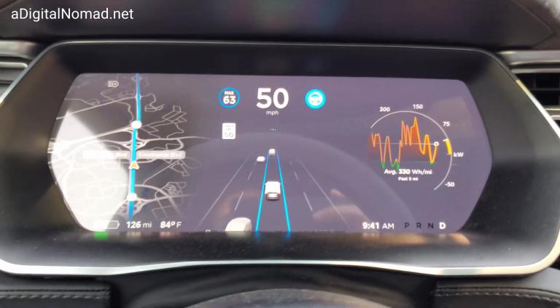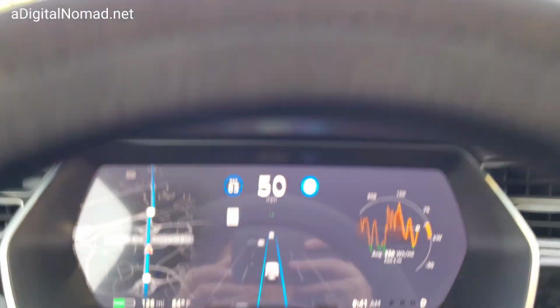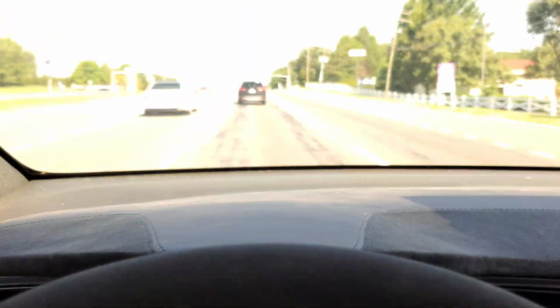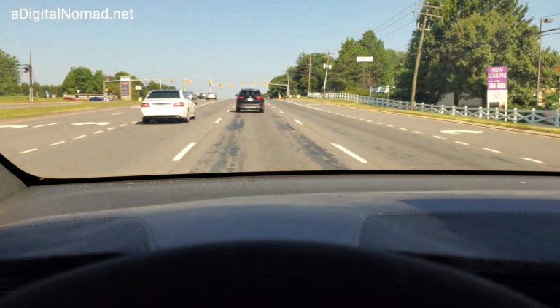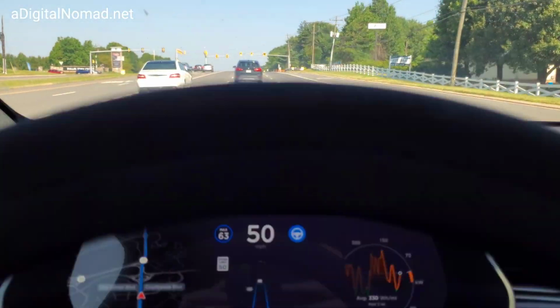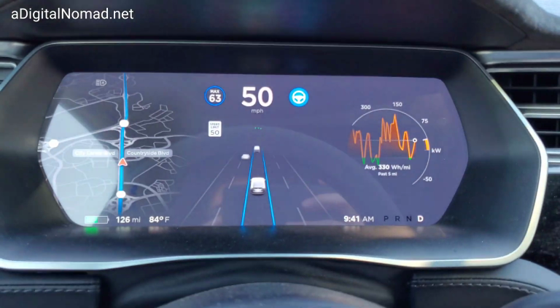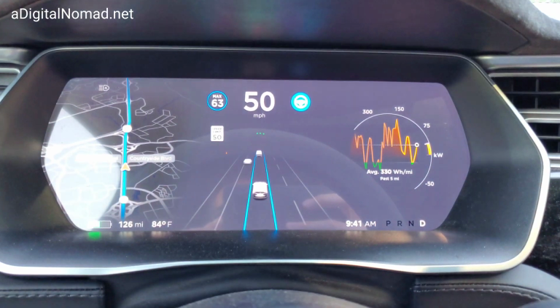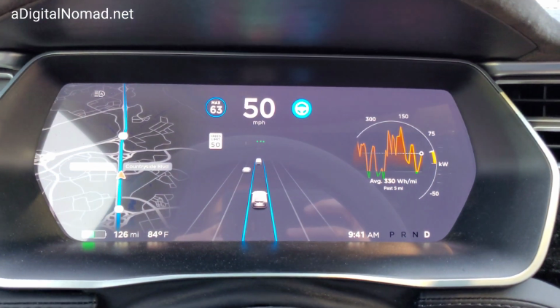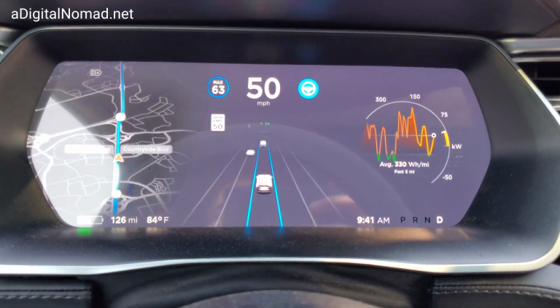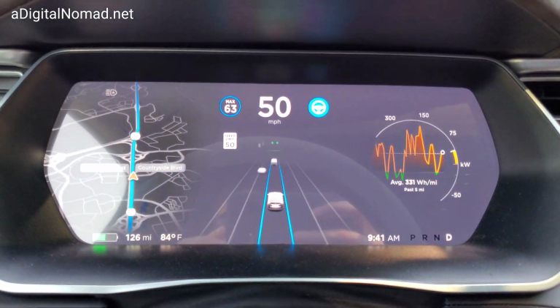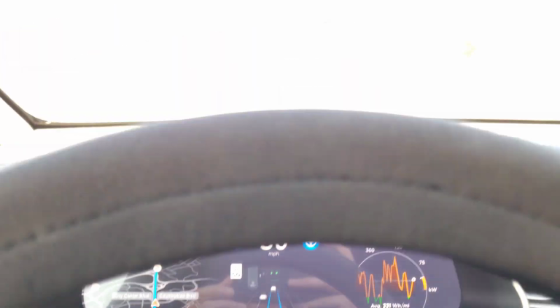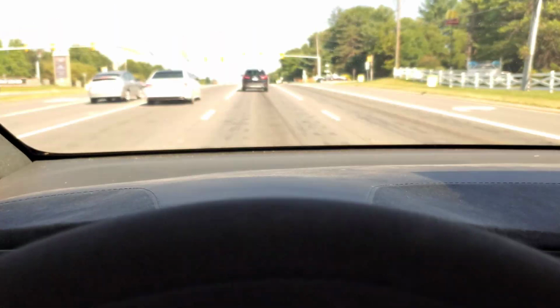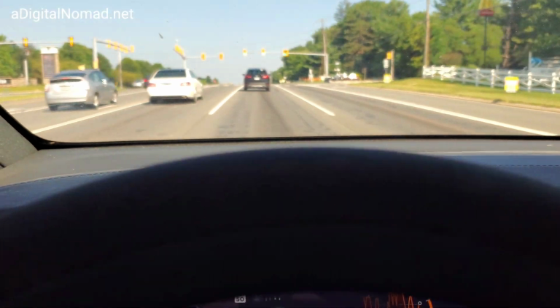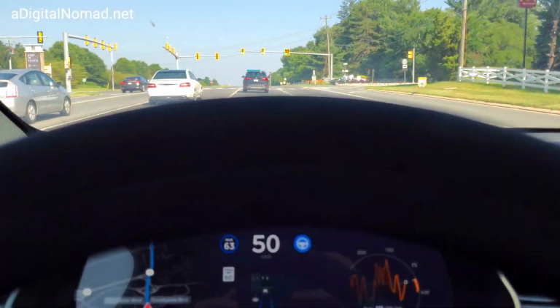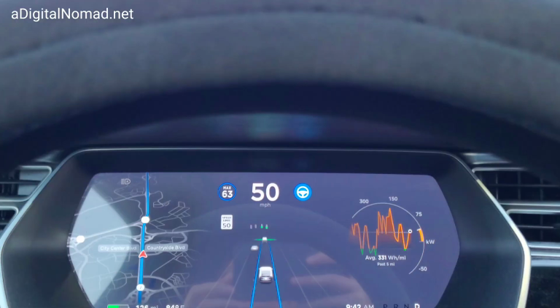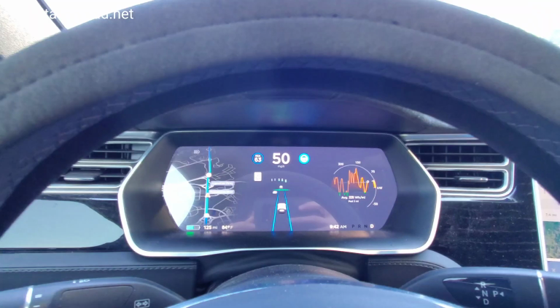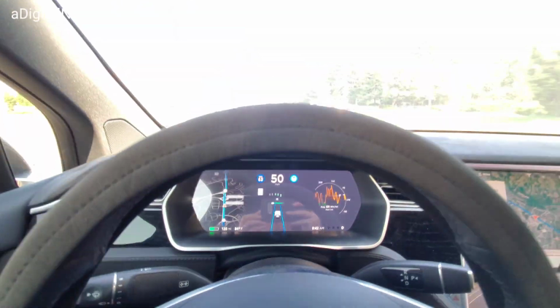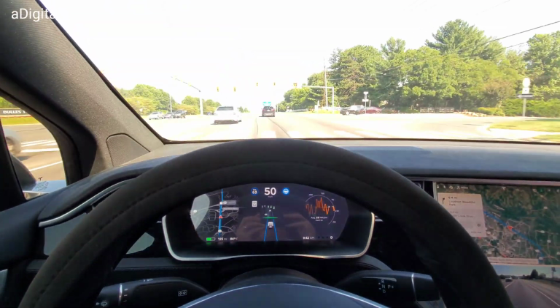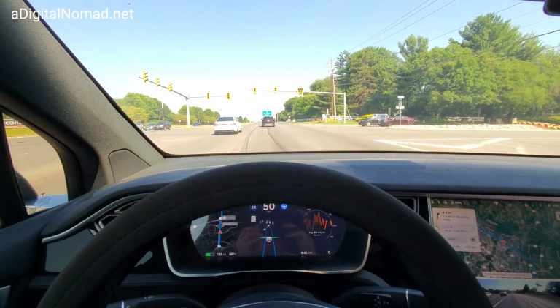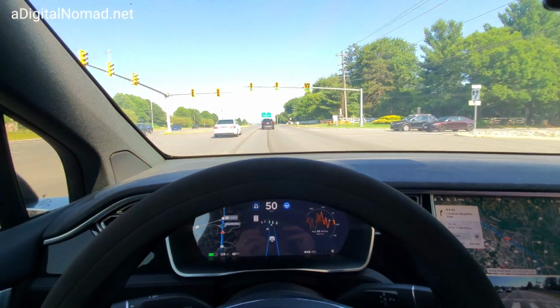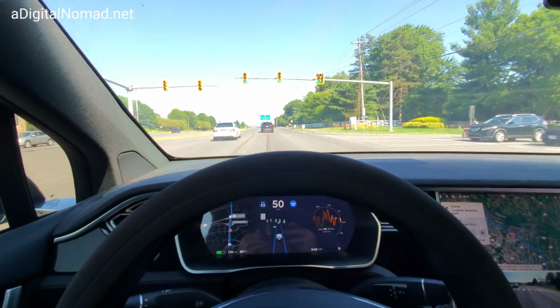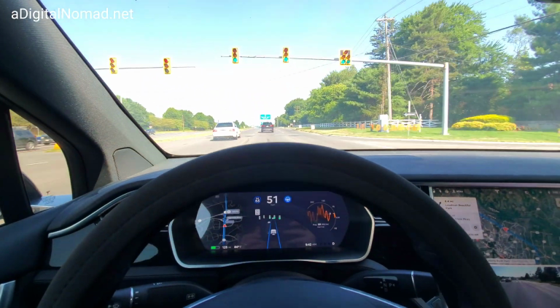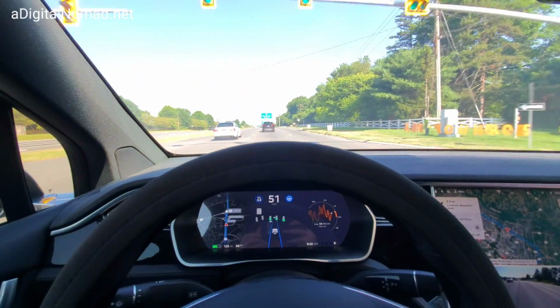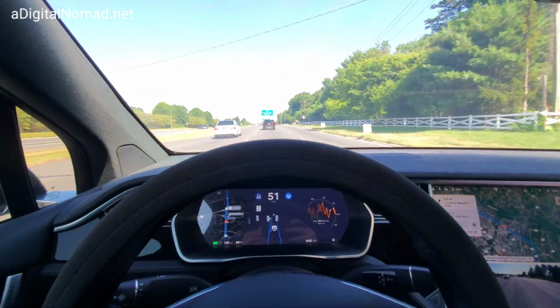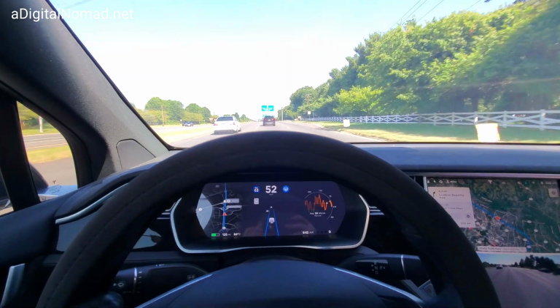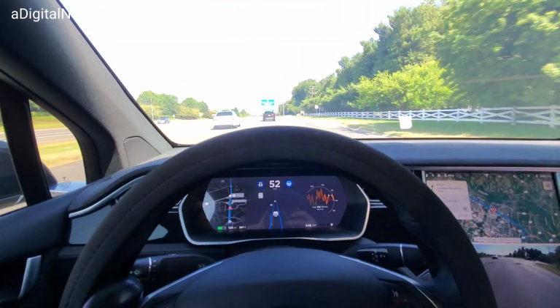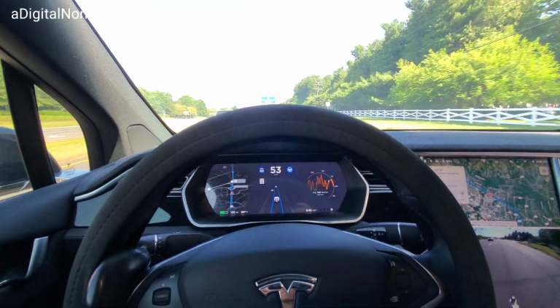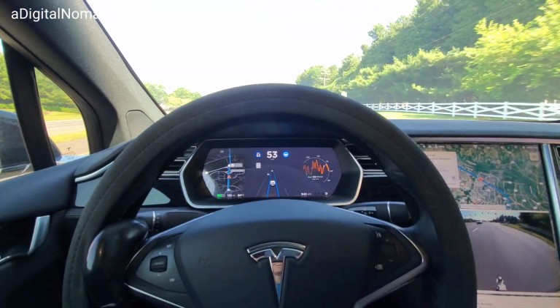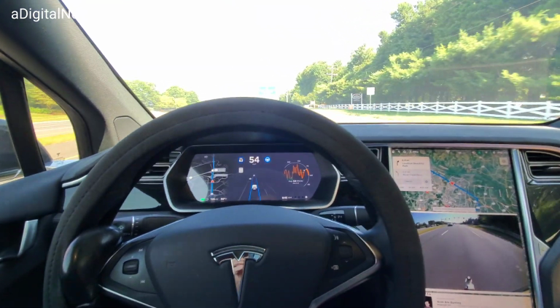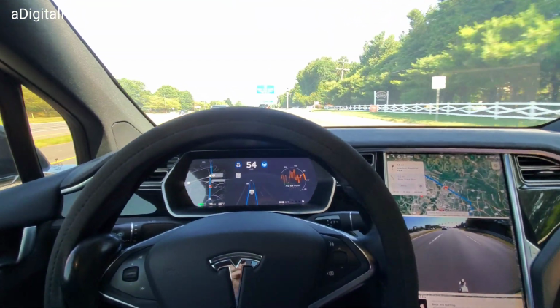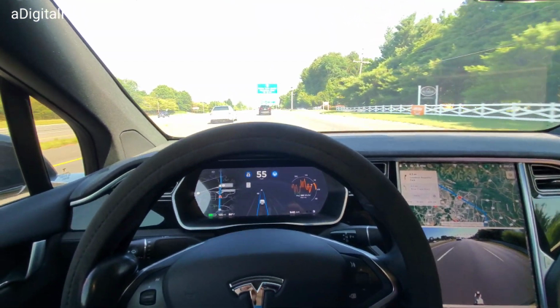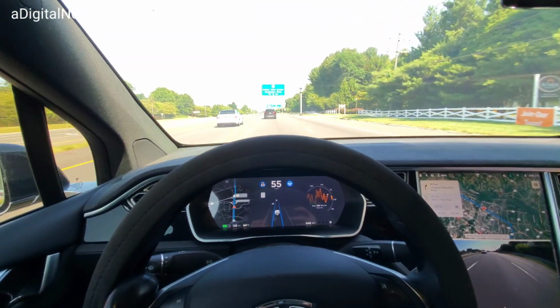We're approaching a green light. There's someone in front of me and the car sees that, so it's not asking me to confirm to make it through the light. What if we're running a red light when it's following? That's a good question. I don't know.